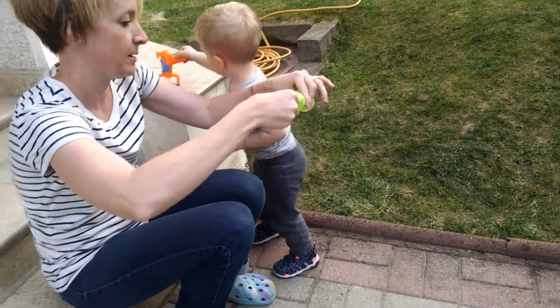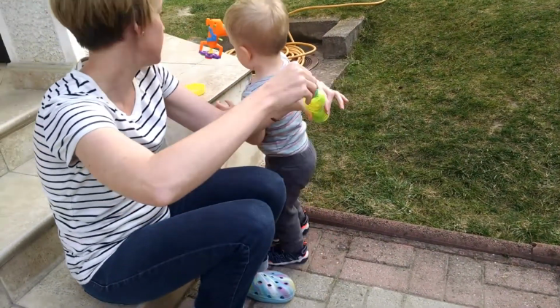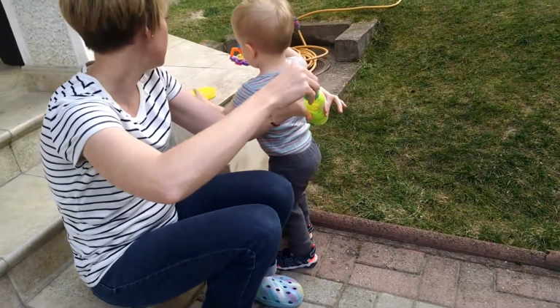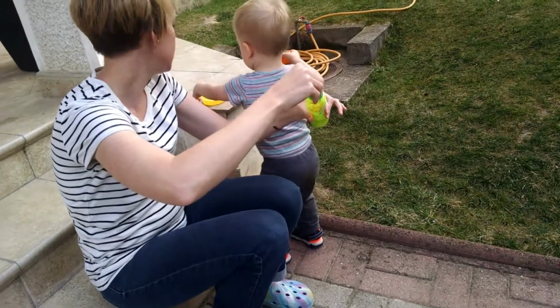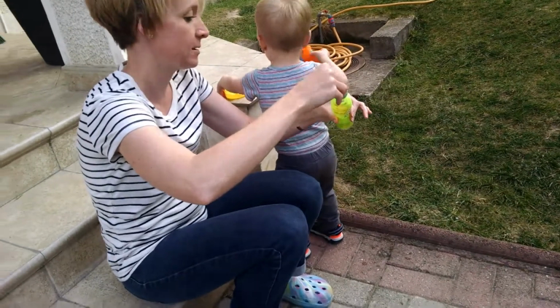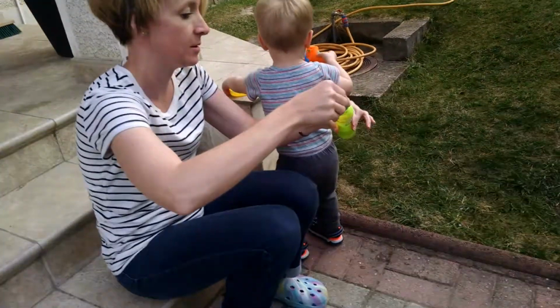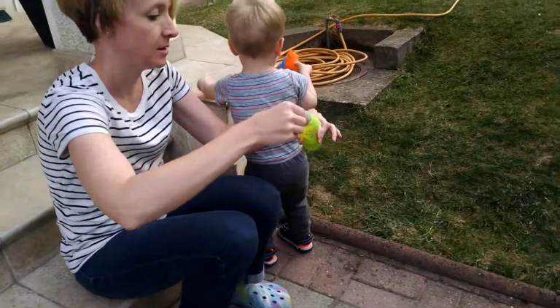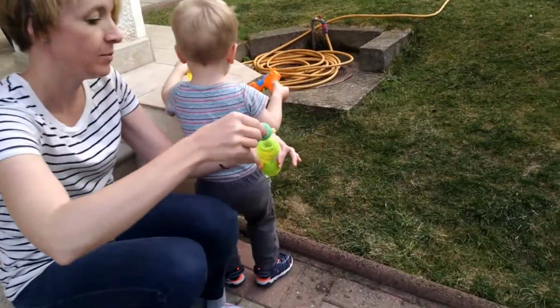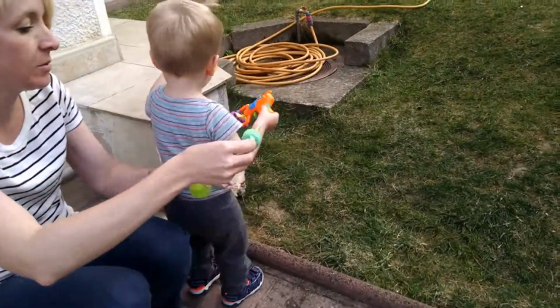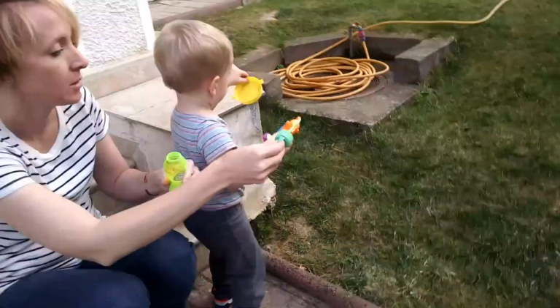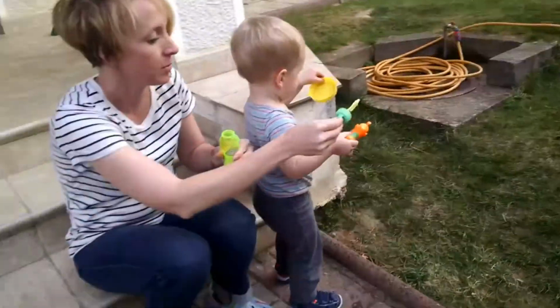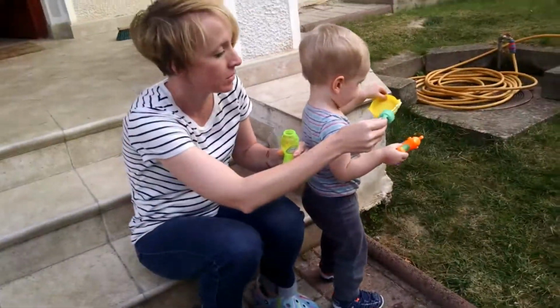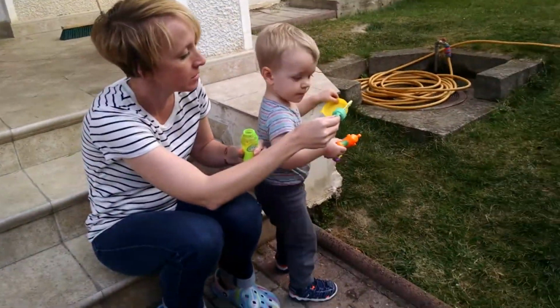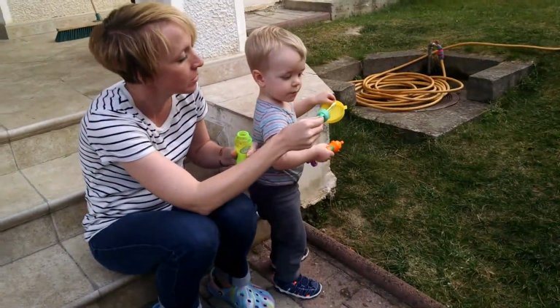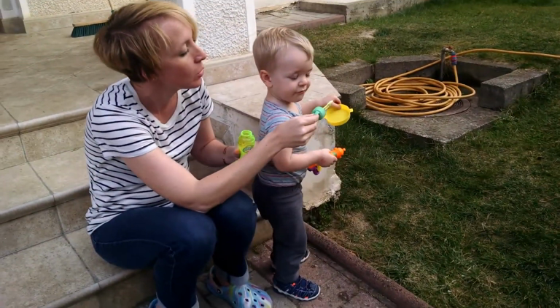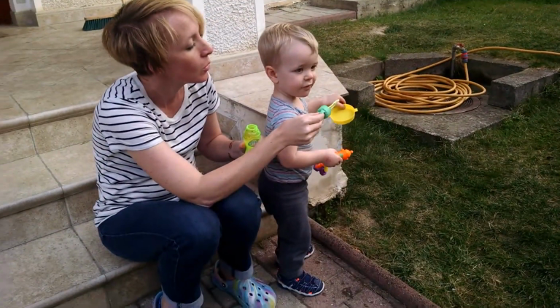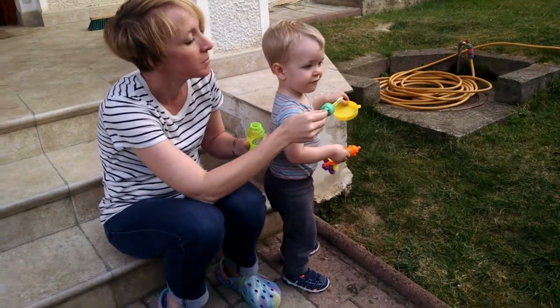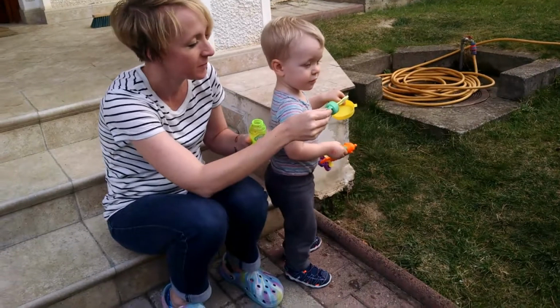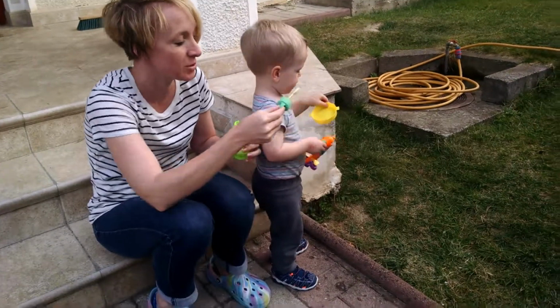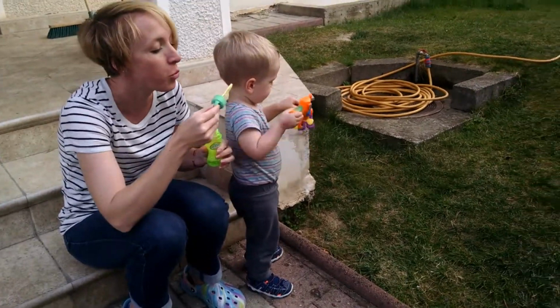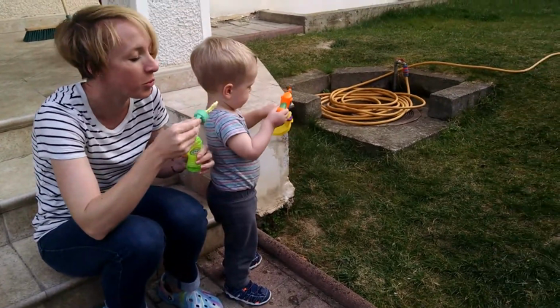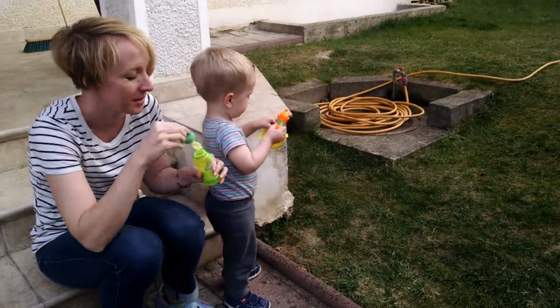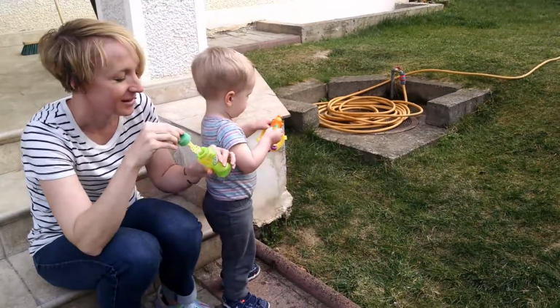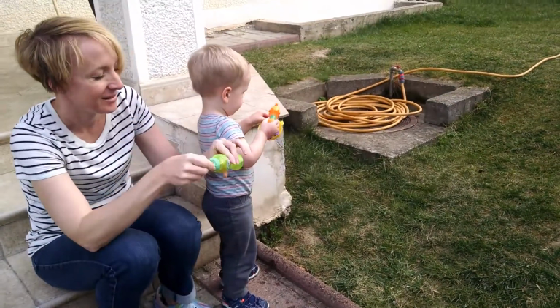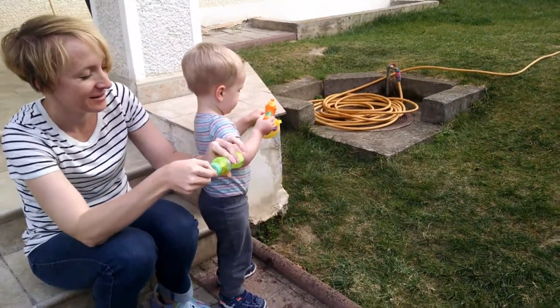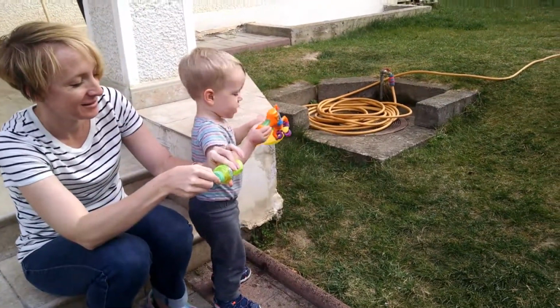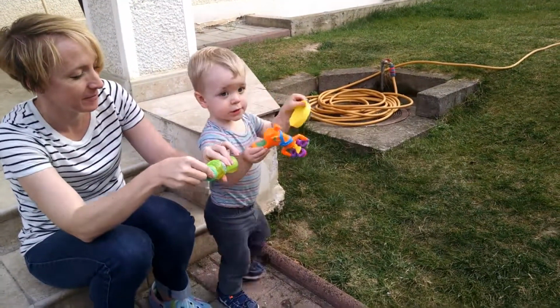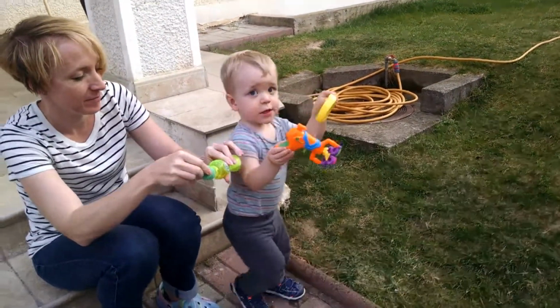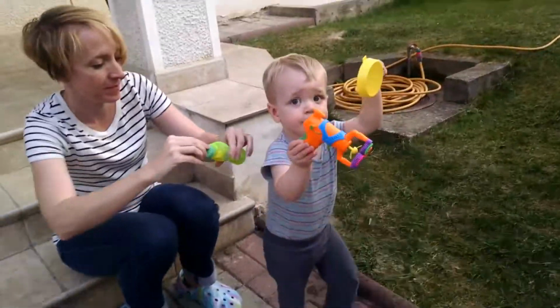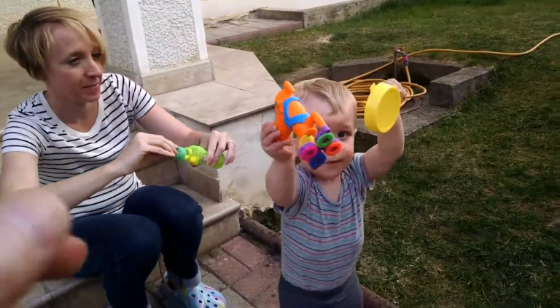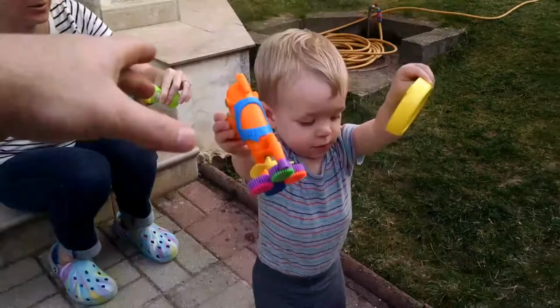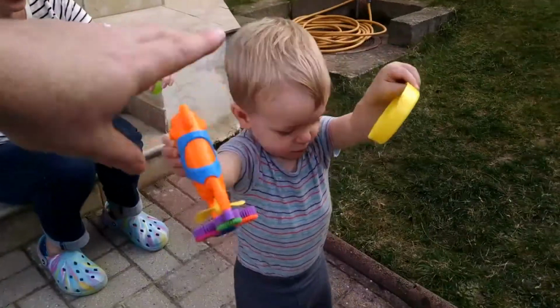You want to do the gun? Here, blow. Blow. Good job. Ready? Try. Can I try? Okay.